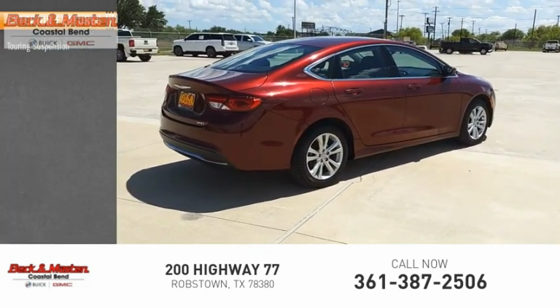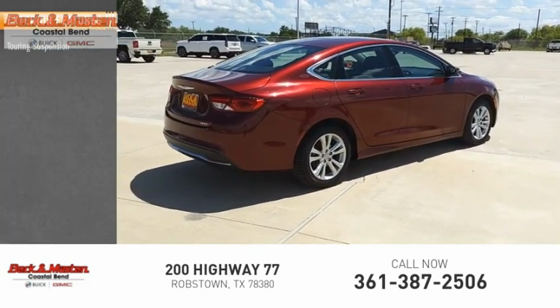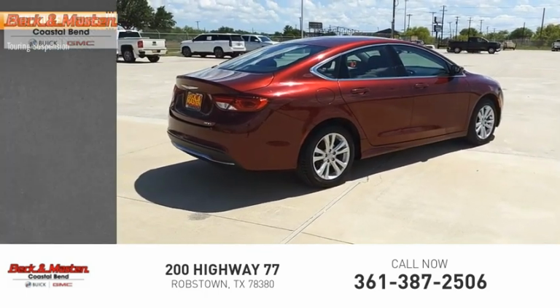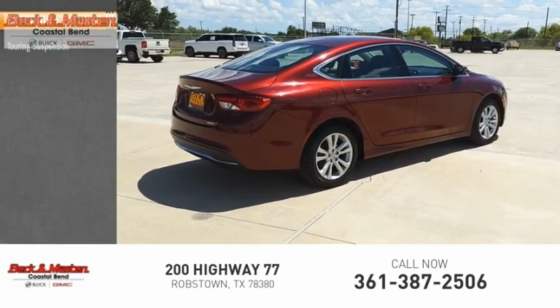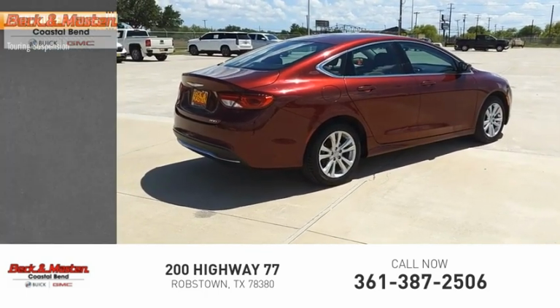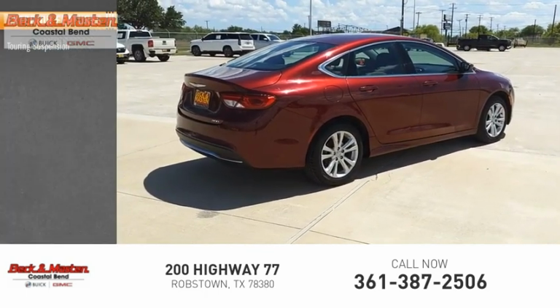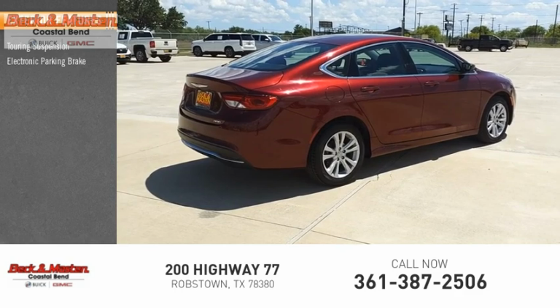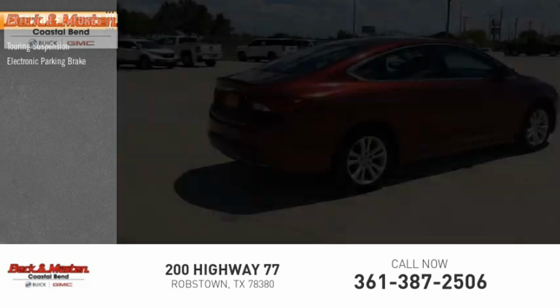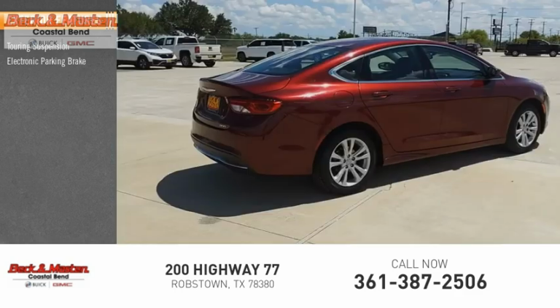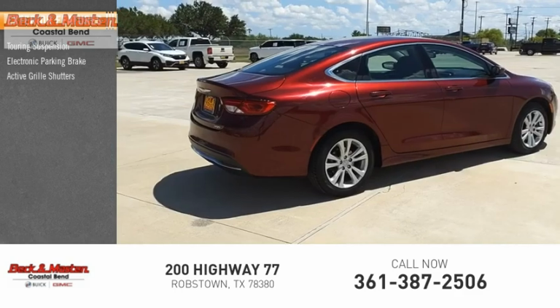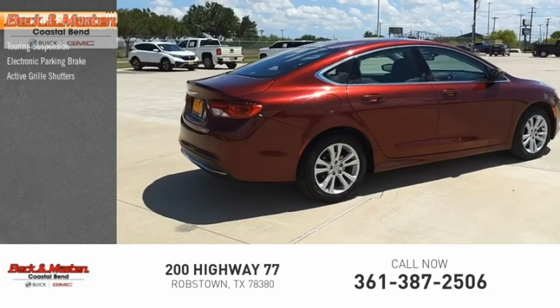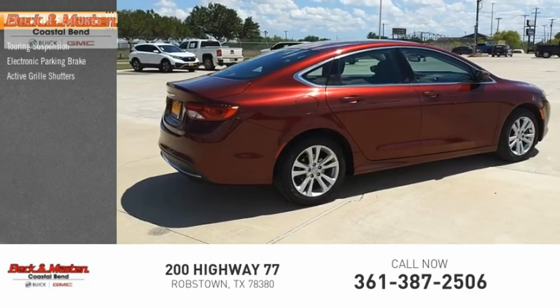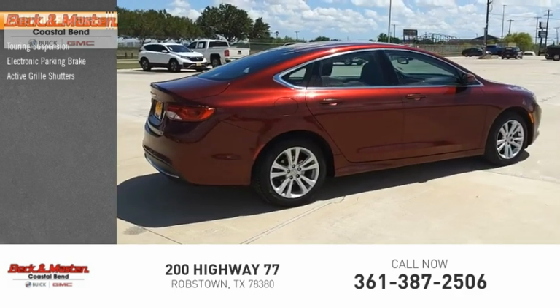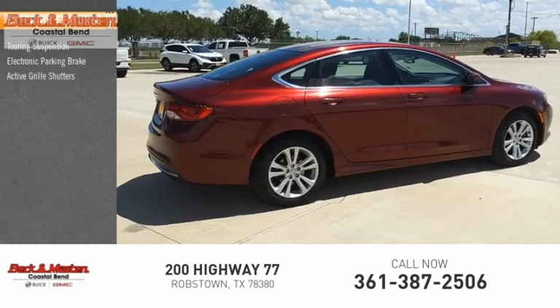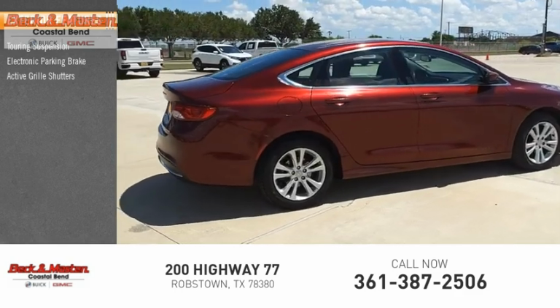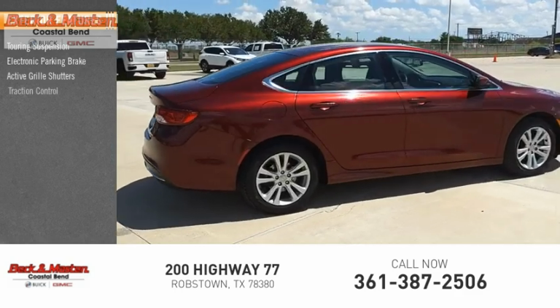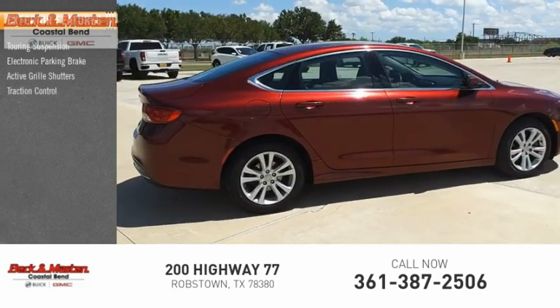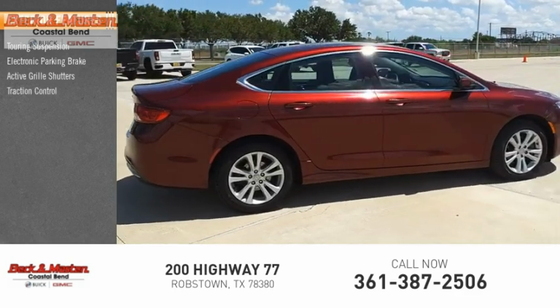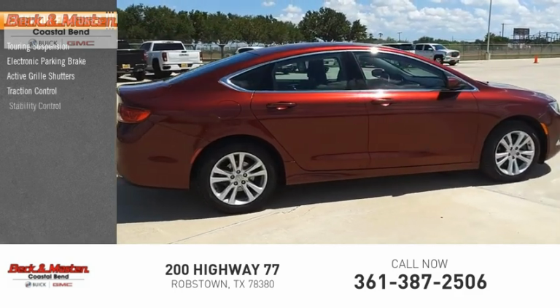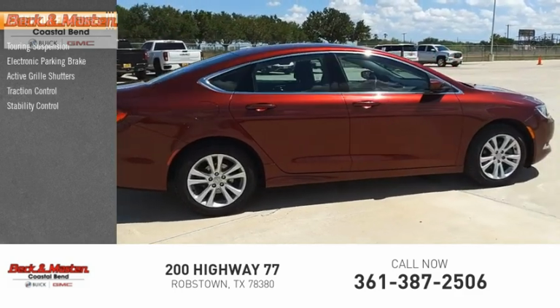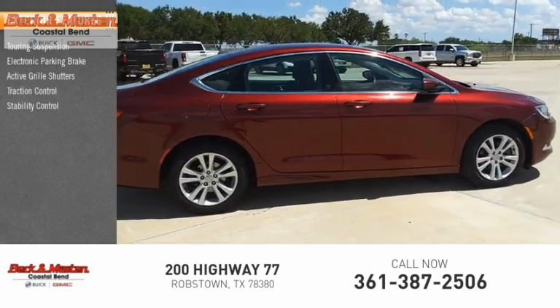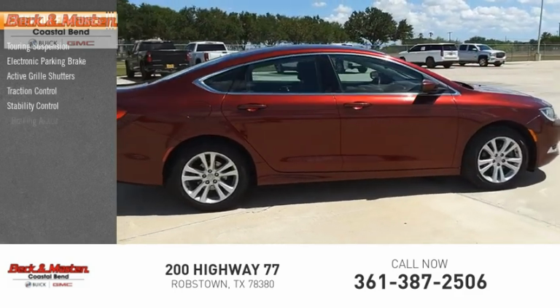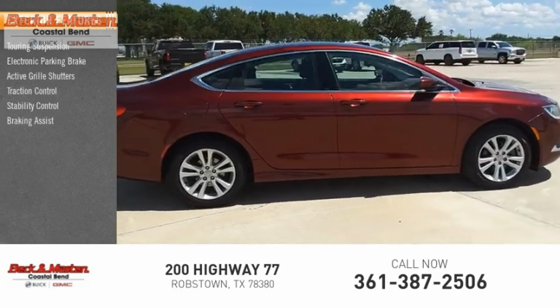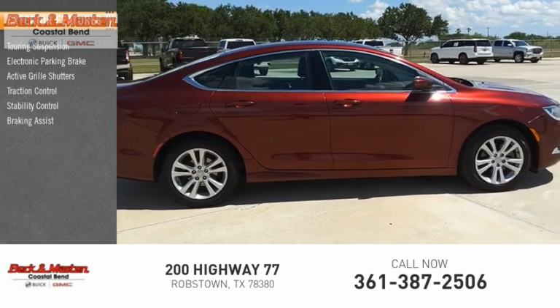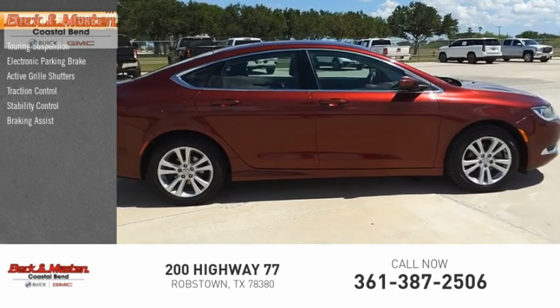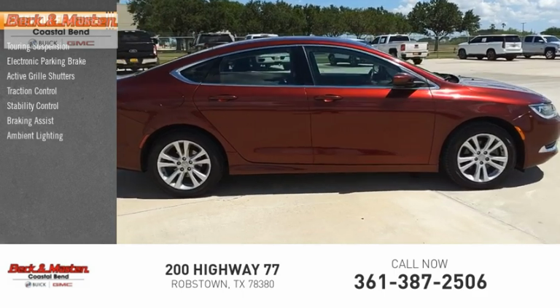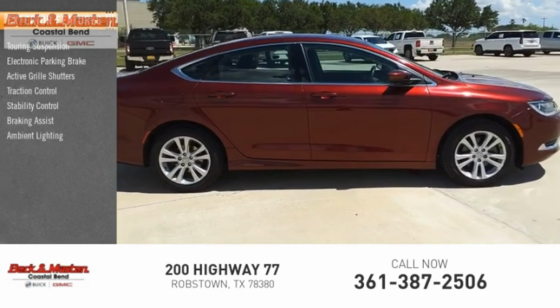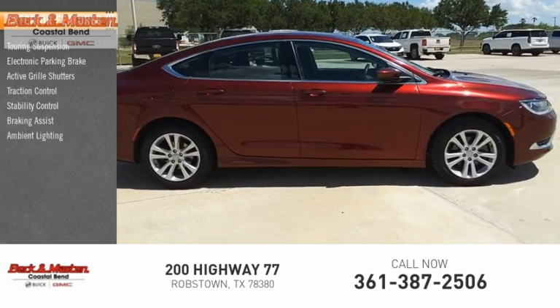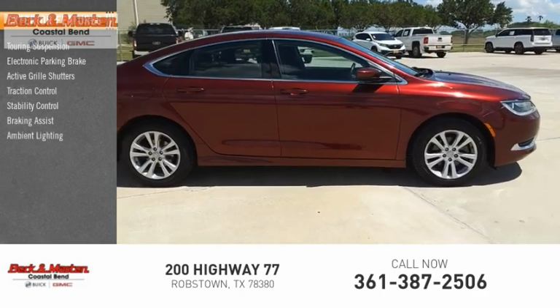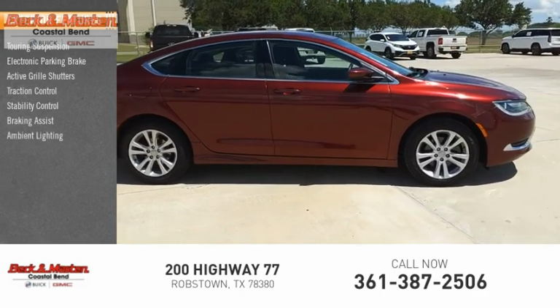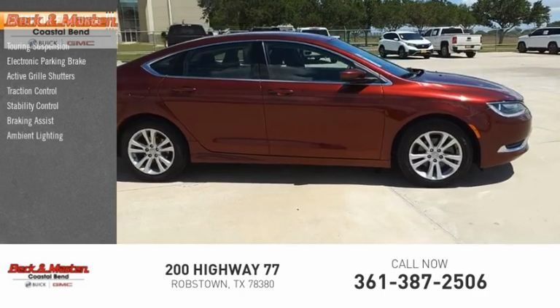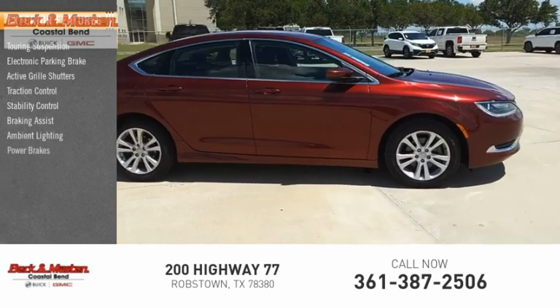Touring suspension, electronic parking brake, active grille shutters, traction control, stability control, braking assist, ambient lighting, power brakes.